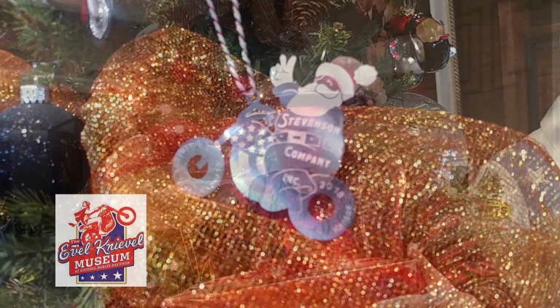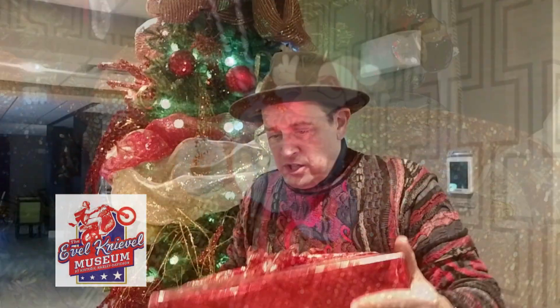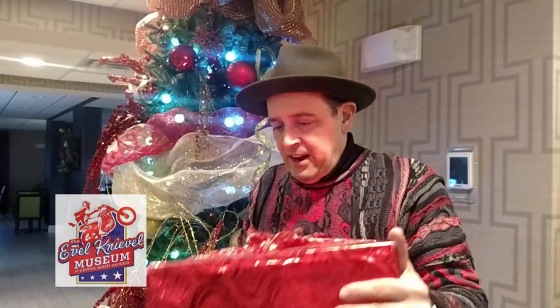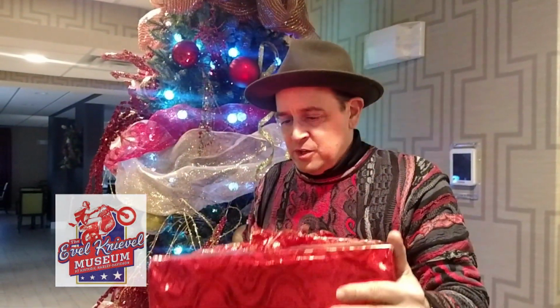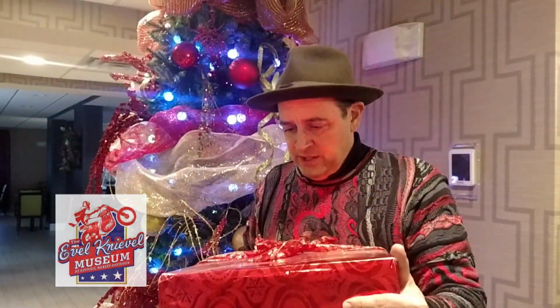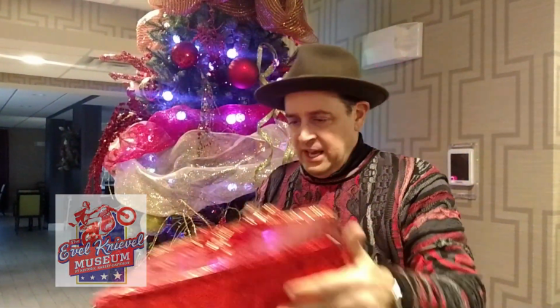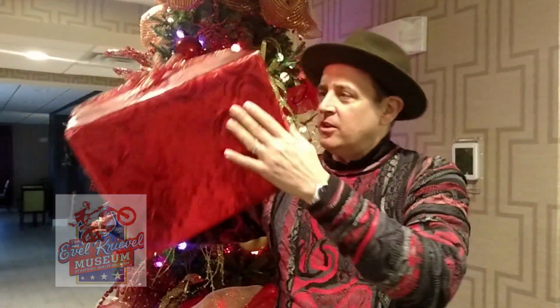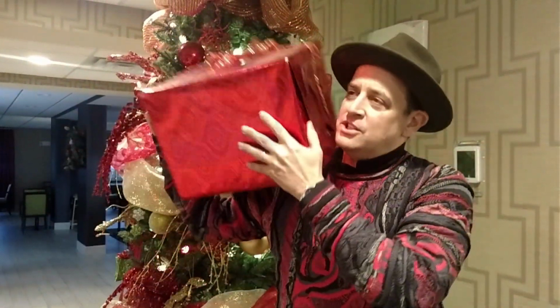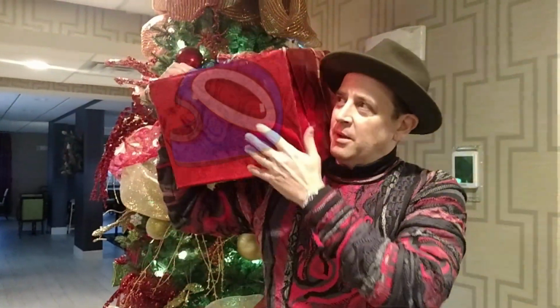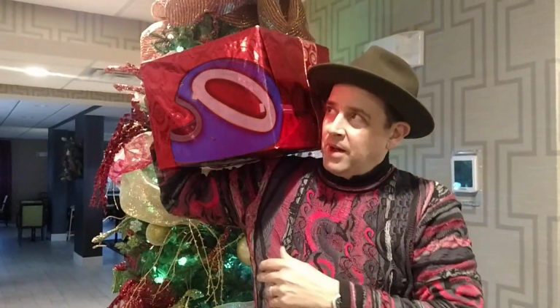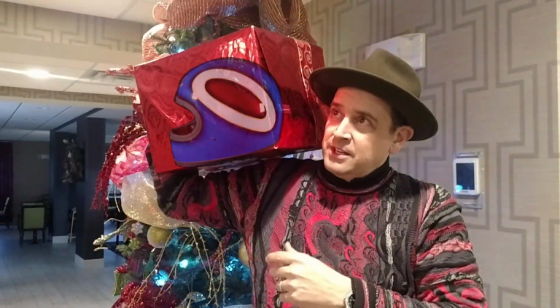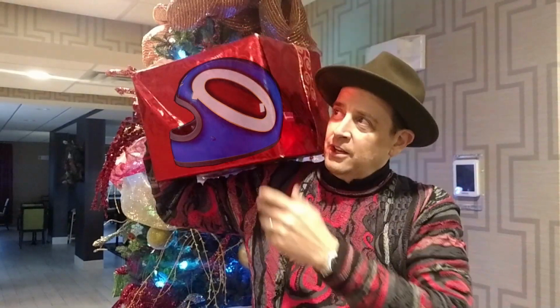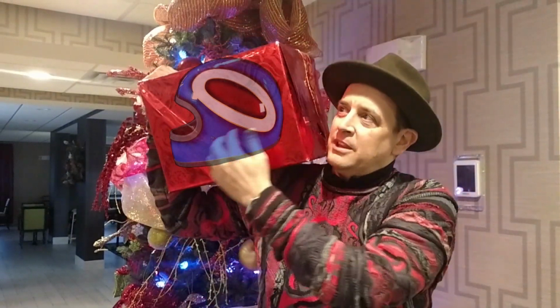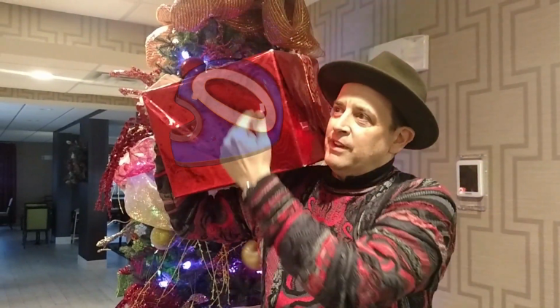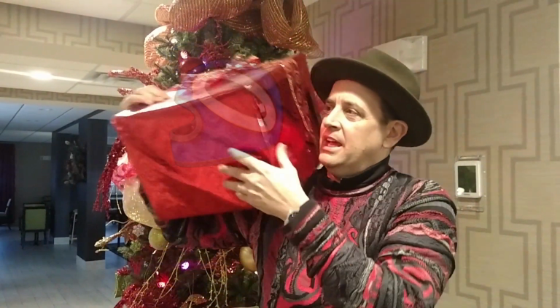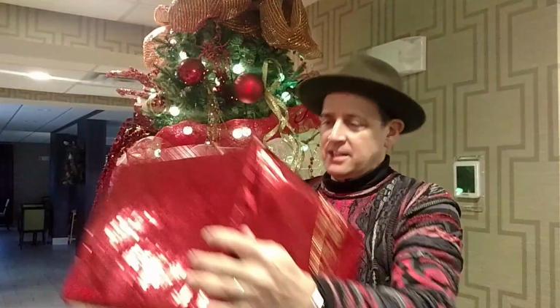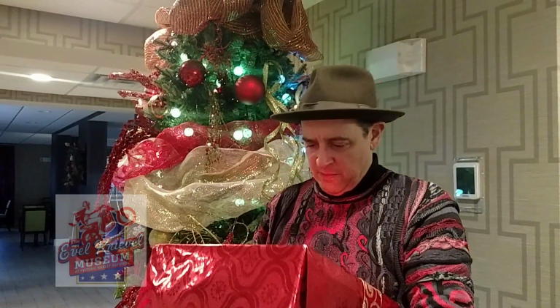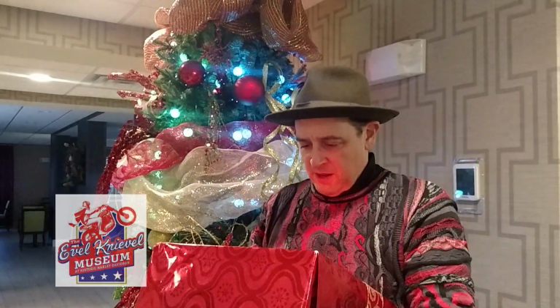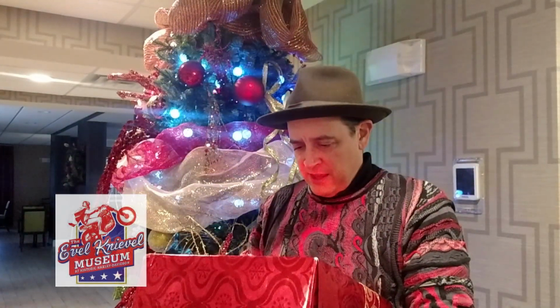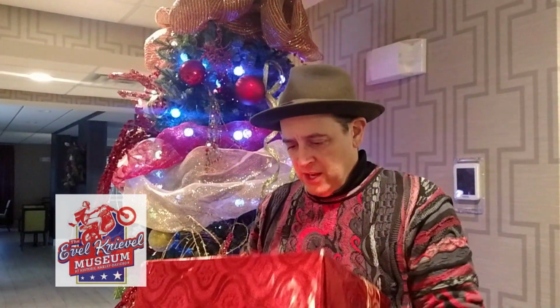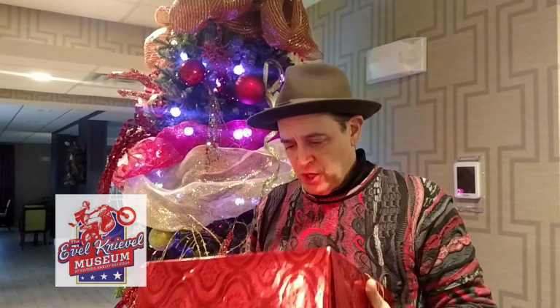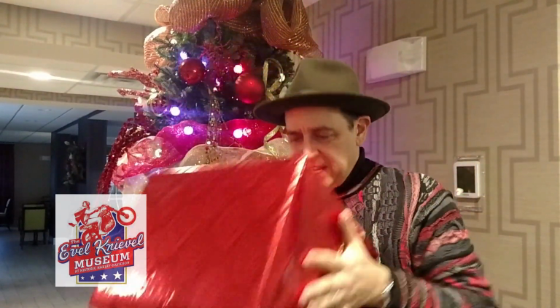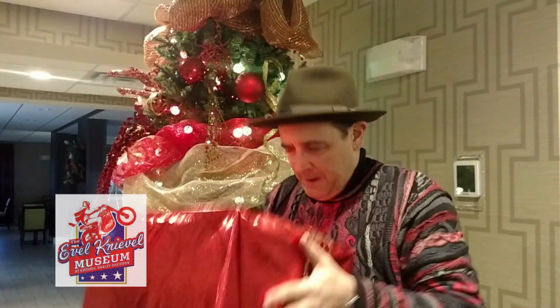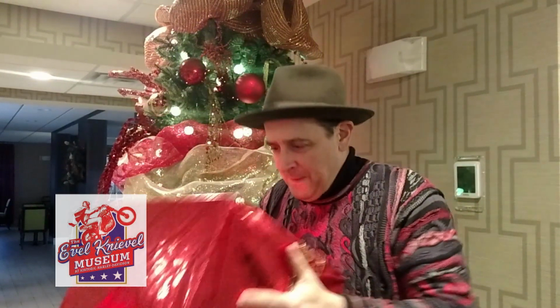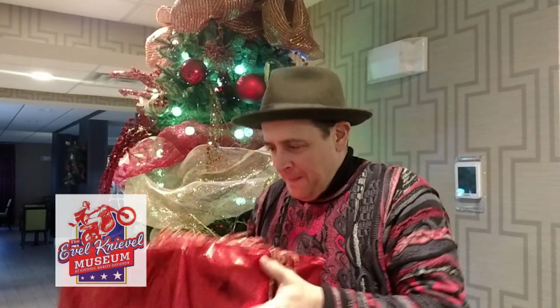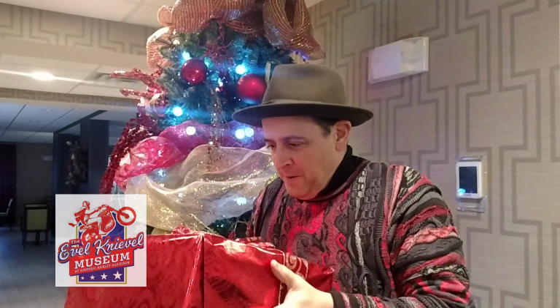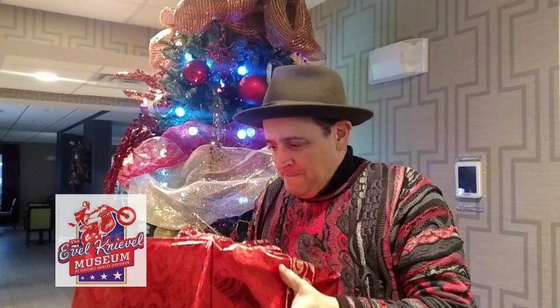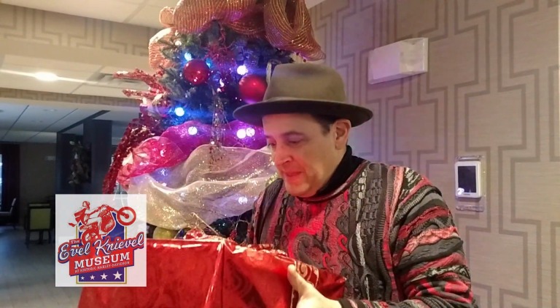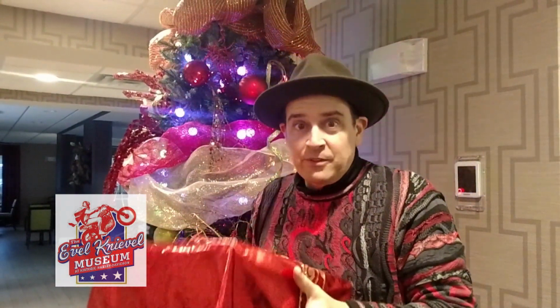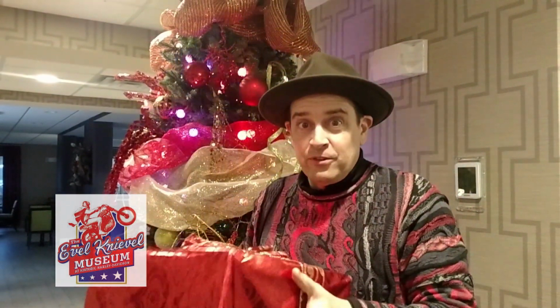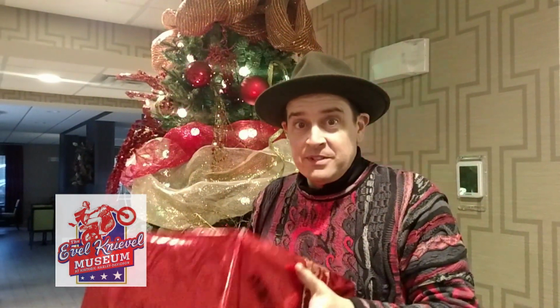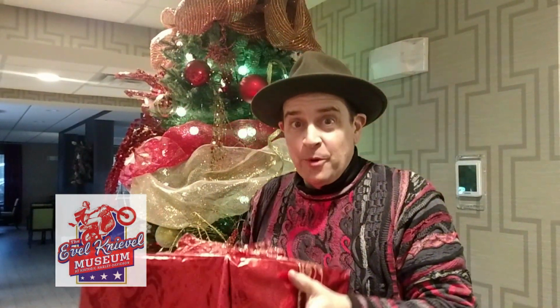I just found this present and it looks like it's just my size — something that could fit on my head. It says it's from Lathan to Joe P. I guess I have to leave home for Christmas to open it.